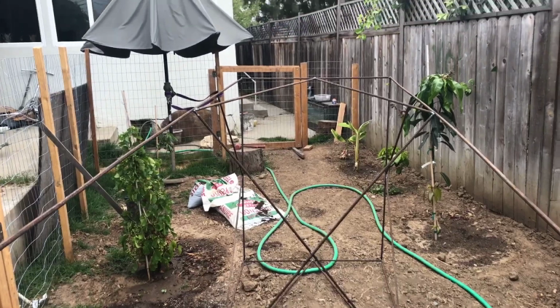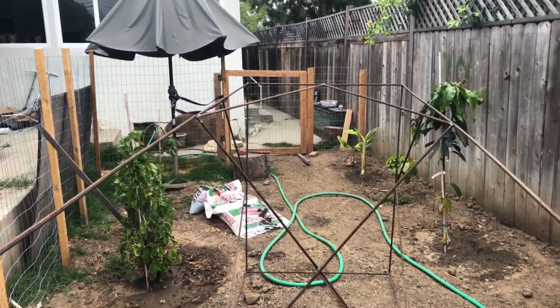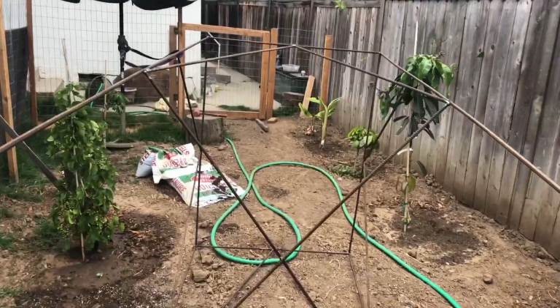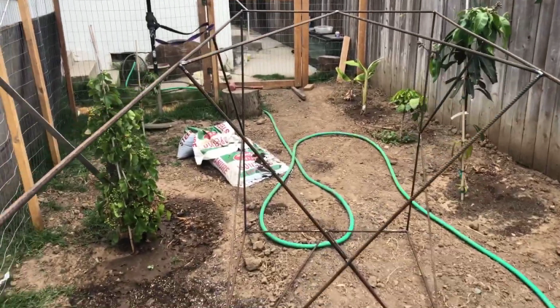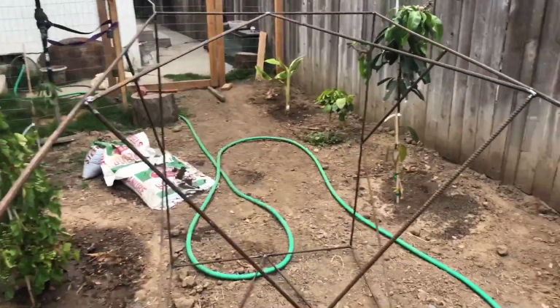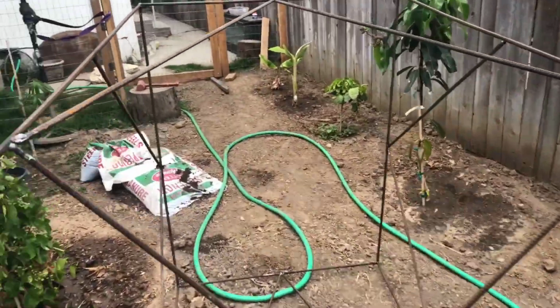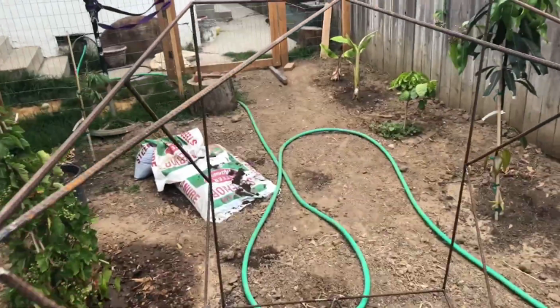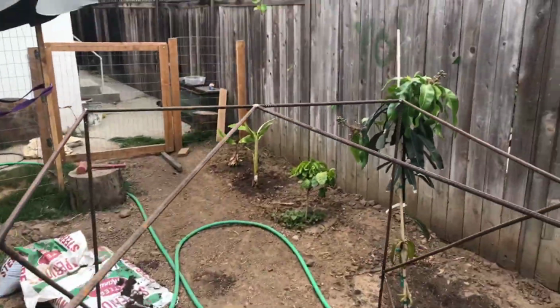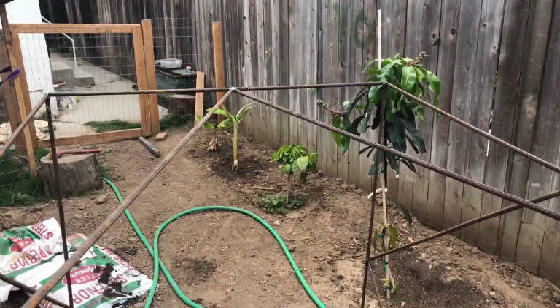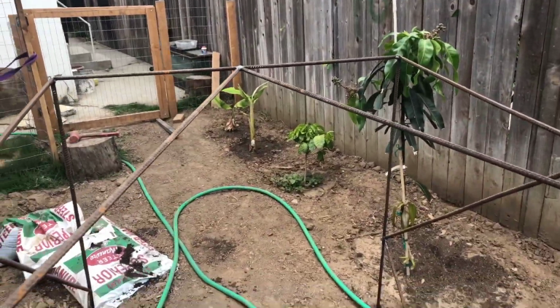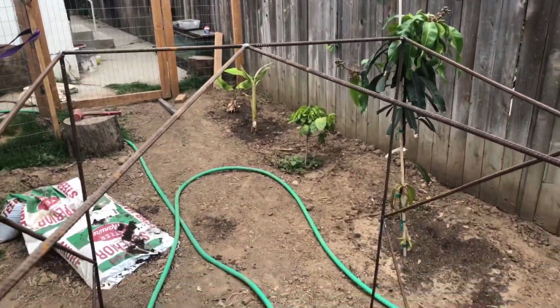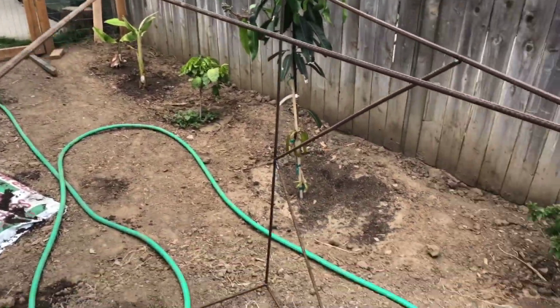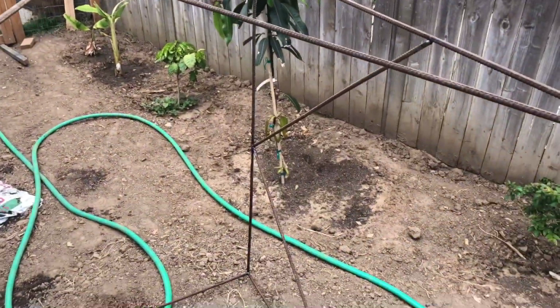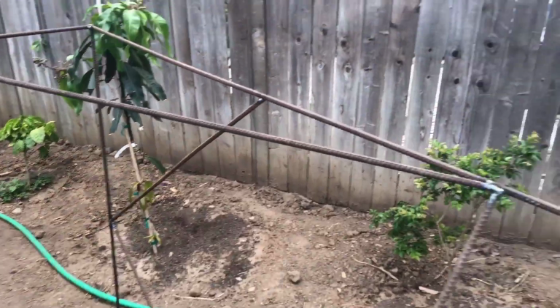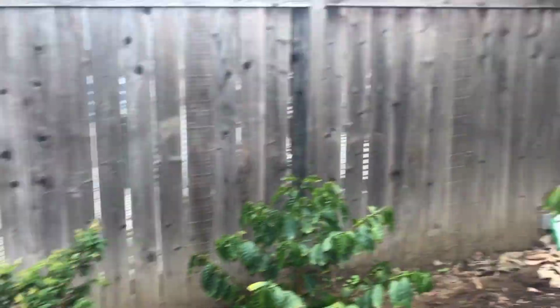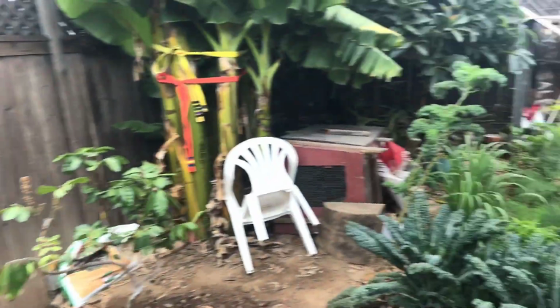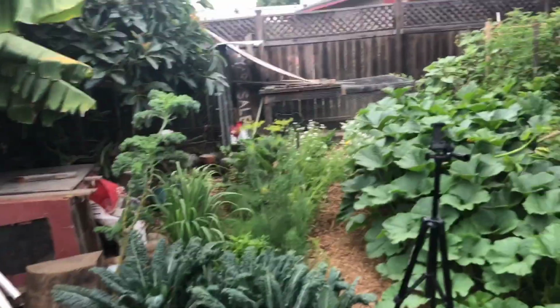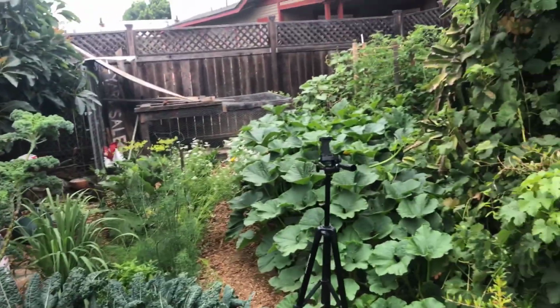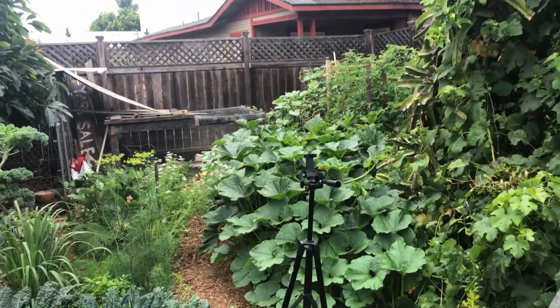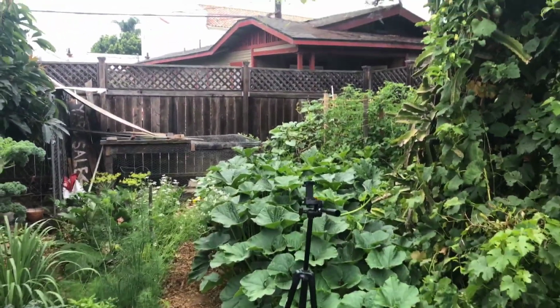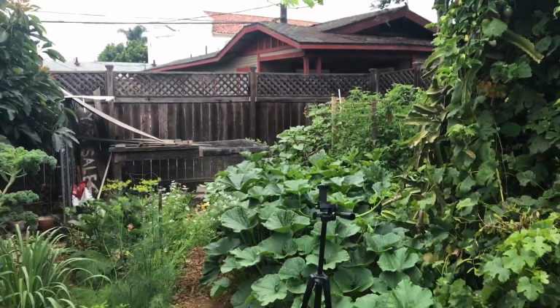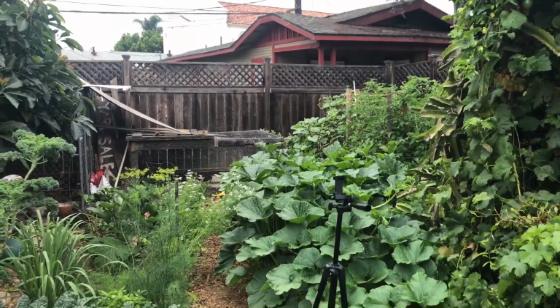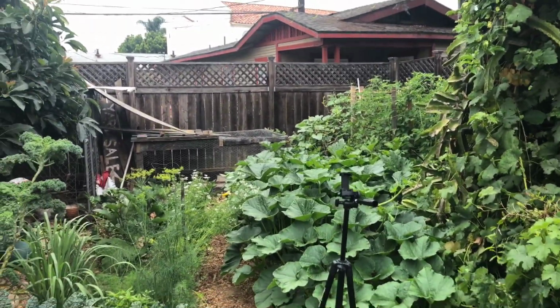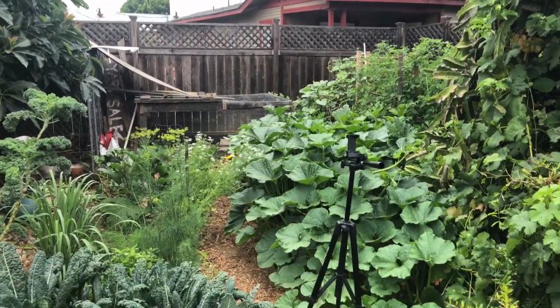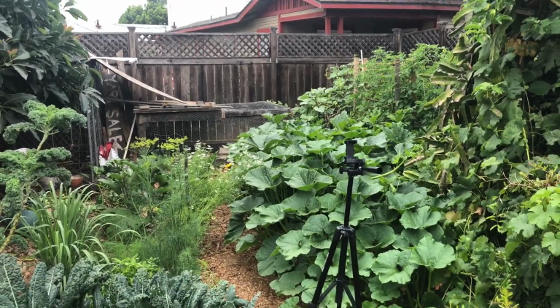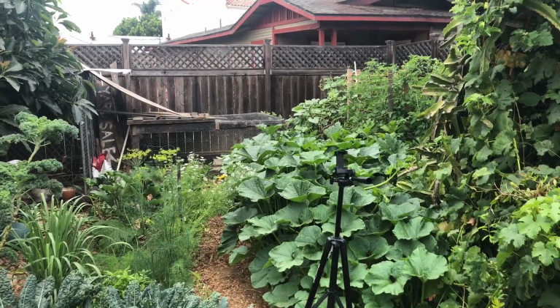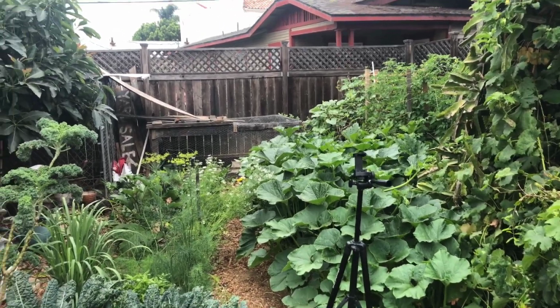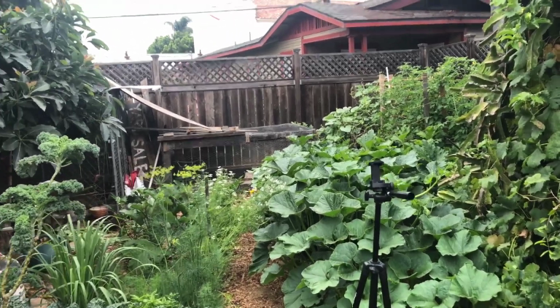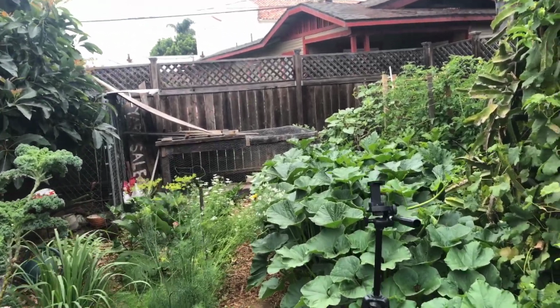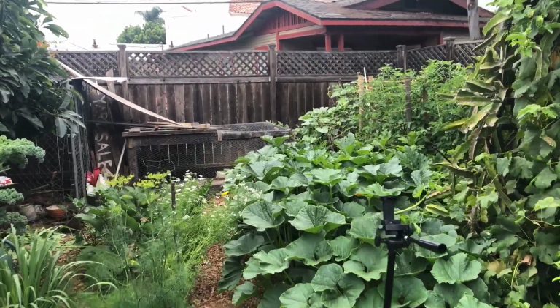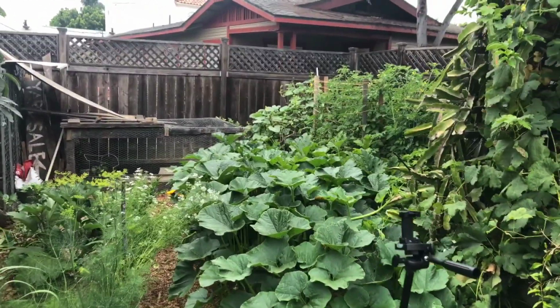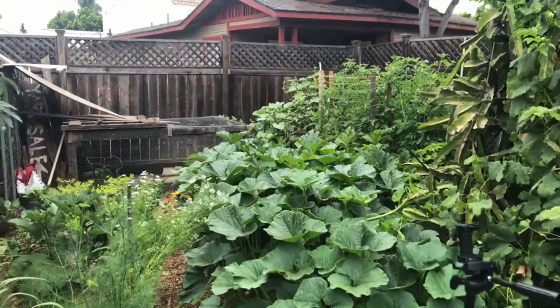Well, we got this huge frame right here built, and it is massive and it's pretty heavy. I'm not sure how we're actually going to take it in there. I seriously don't know how we're going to take it in here.